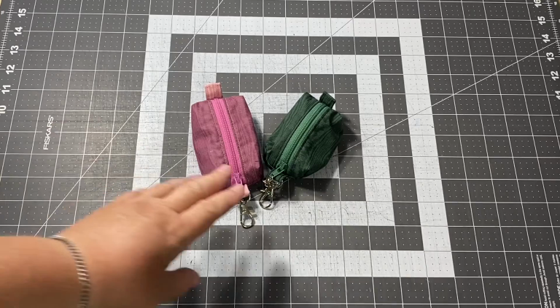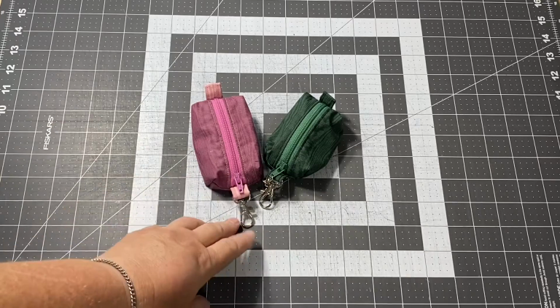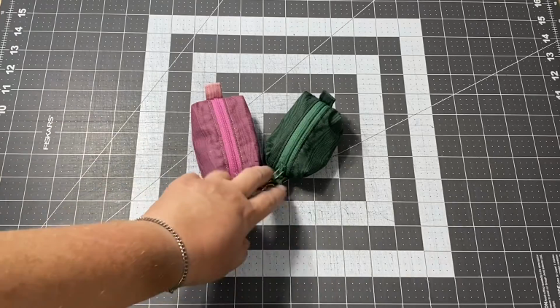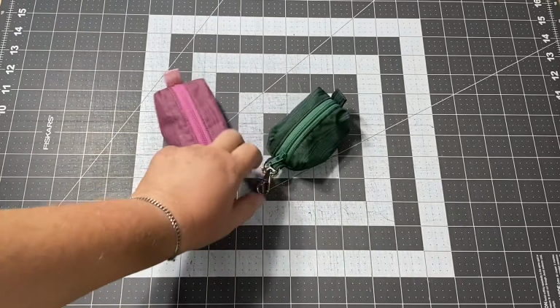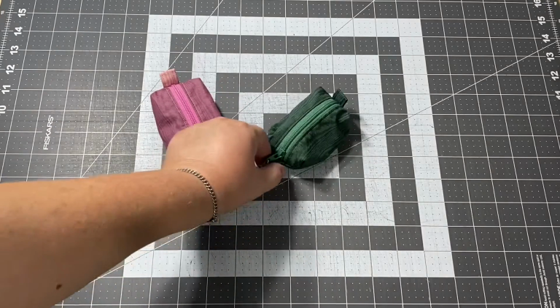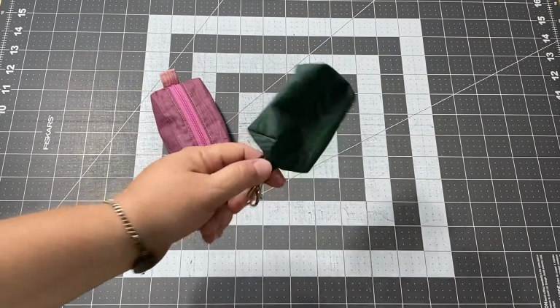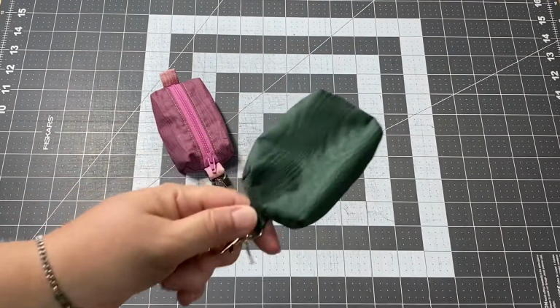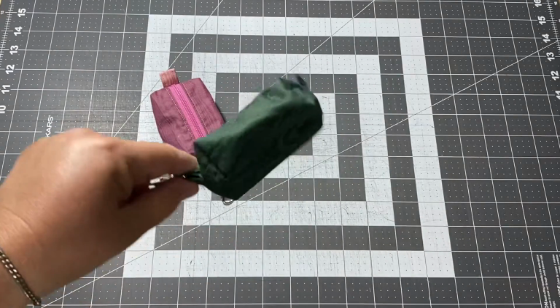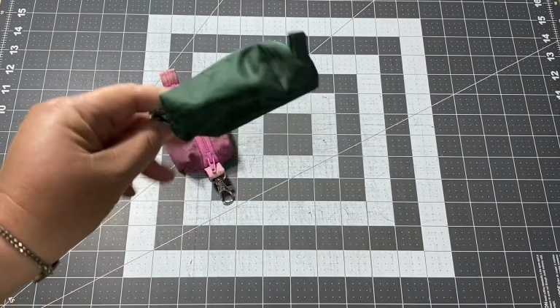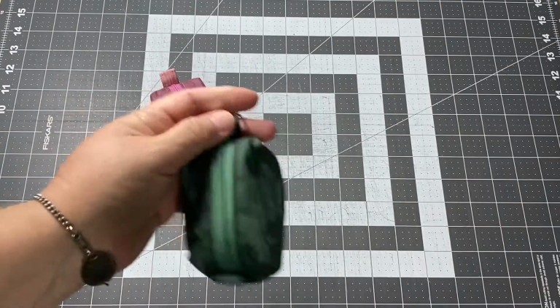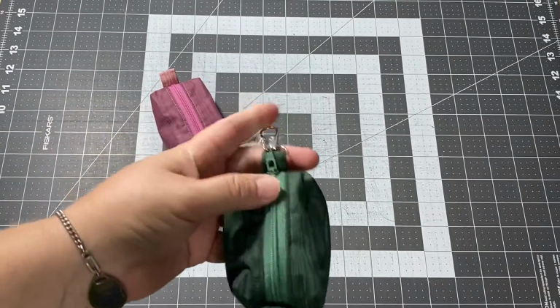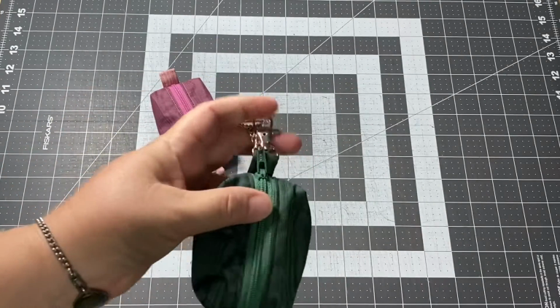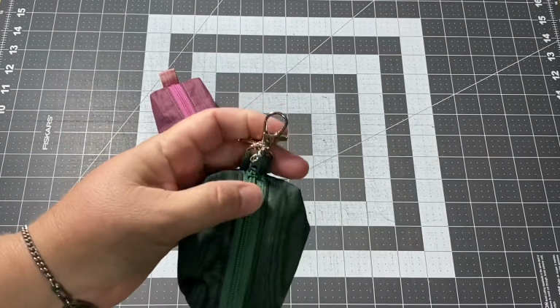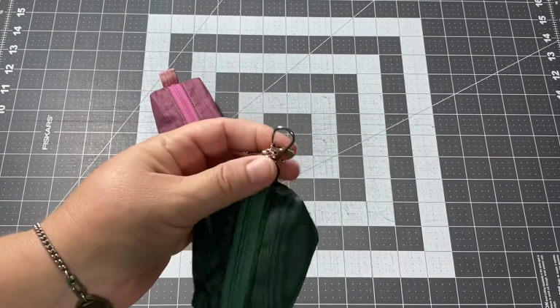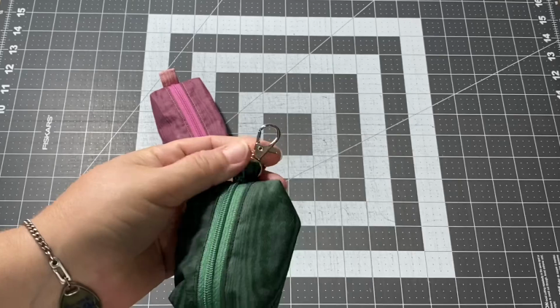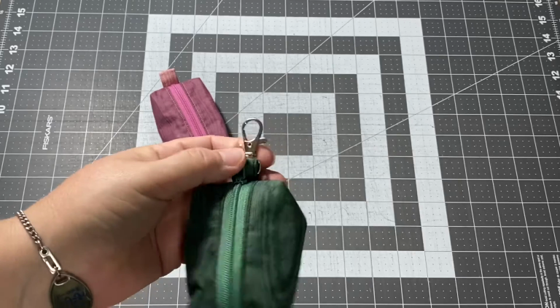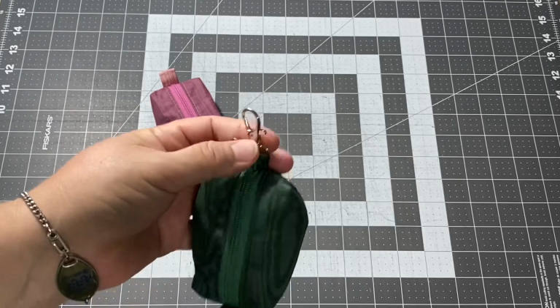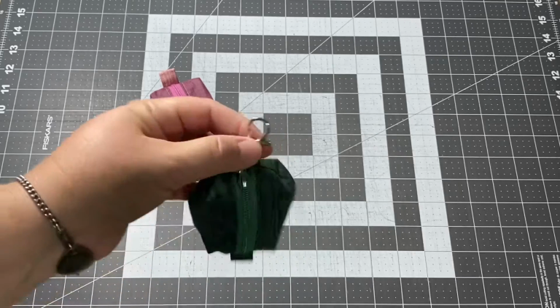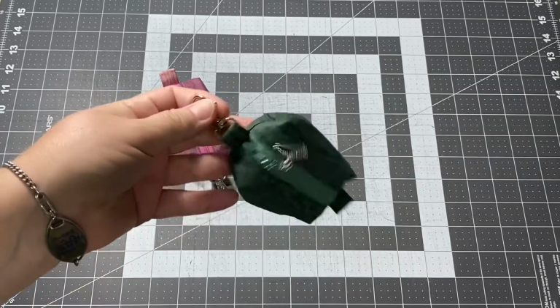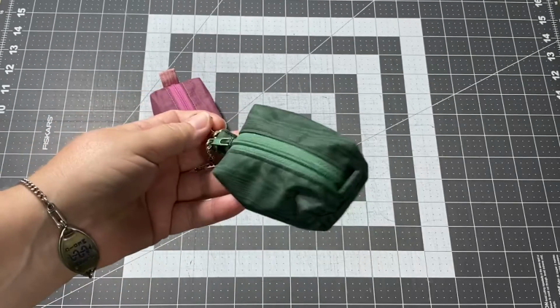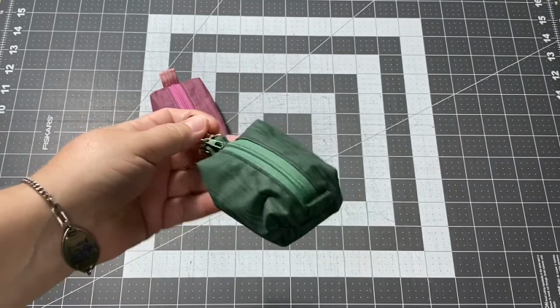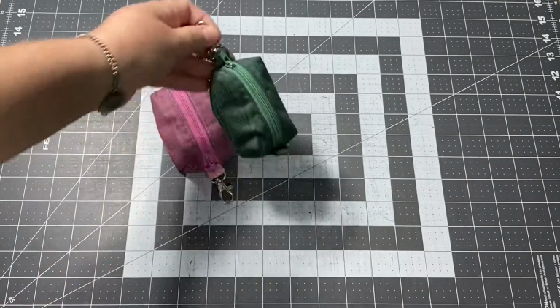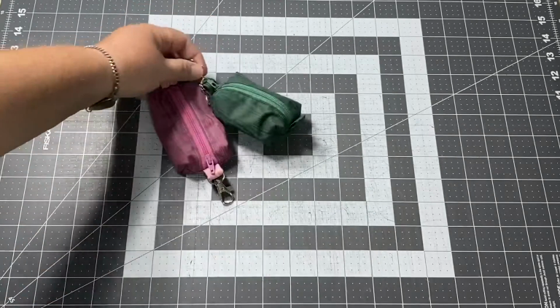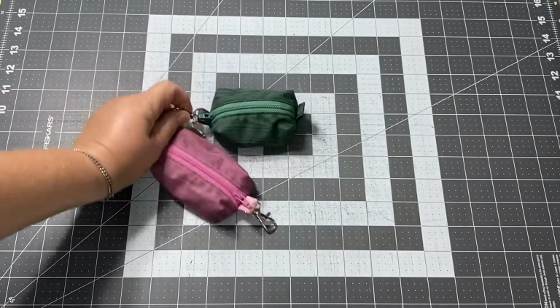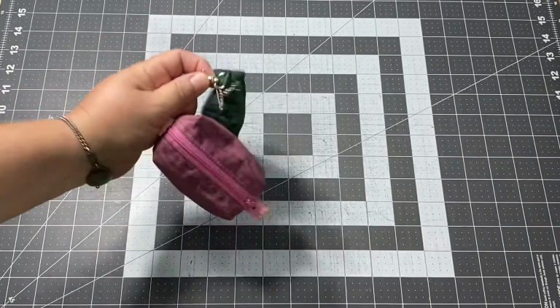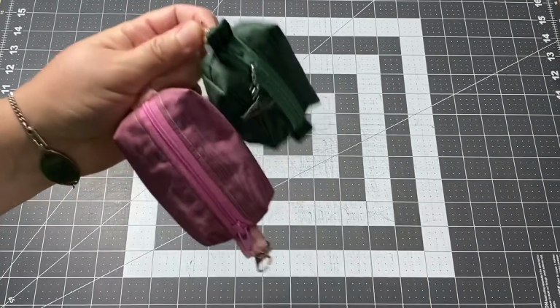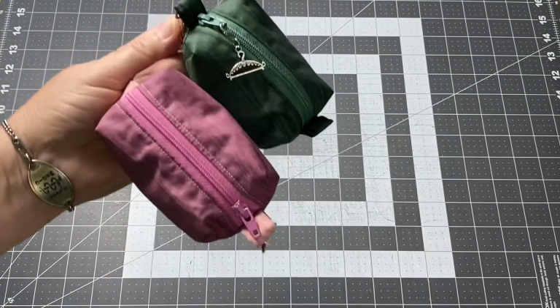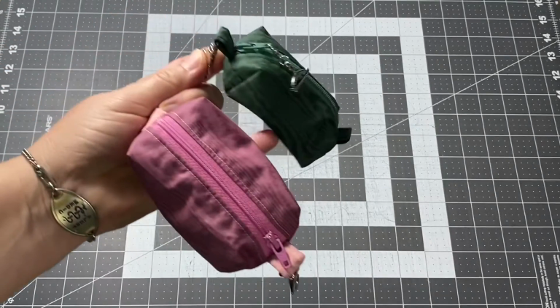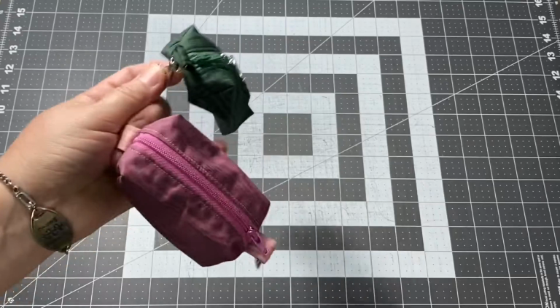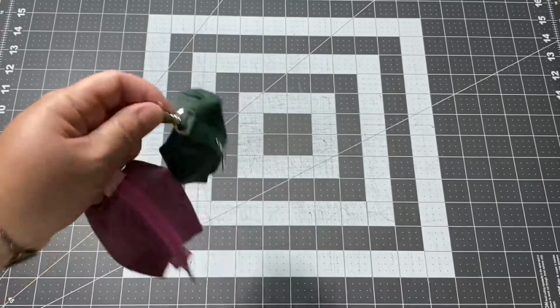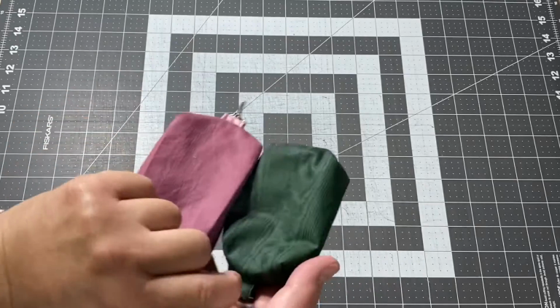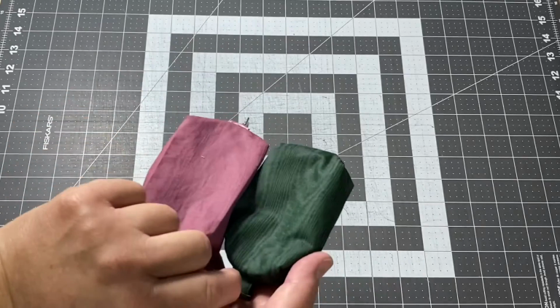Last Friday's tutorial was the little tiny boxy bag where you can hook it onto your keychain or a backpack or wherever. I made one and then we made one together, so there's the two of them.